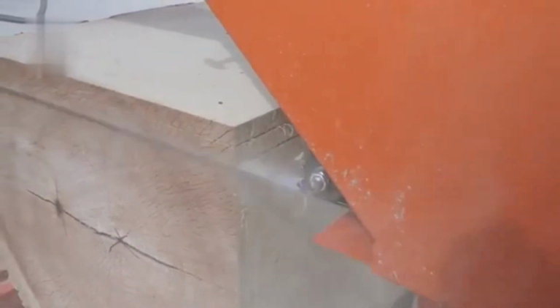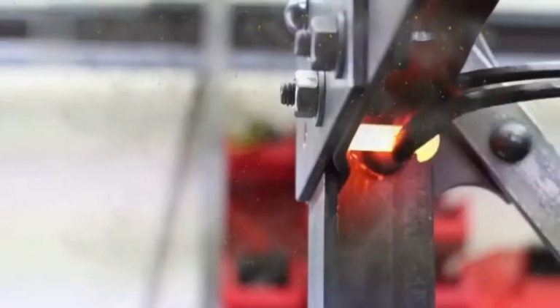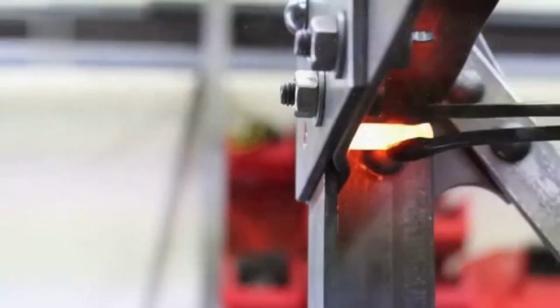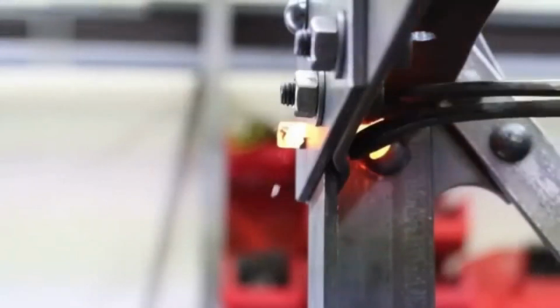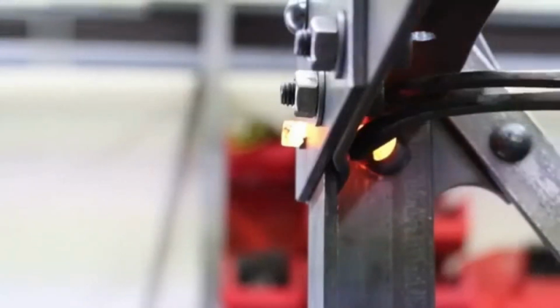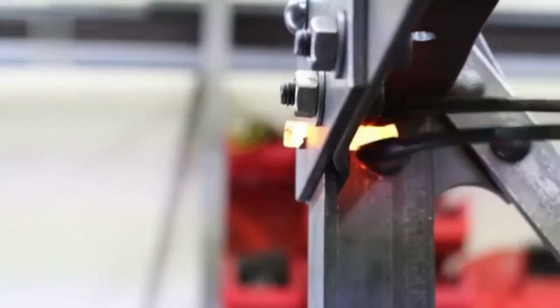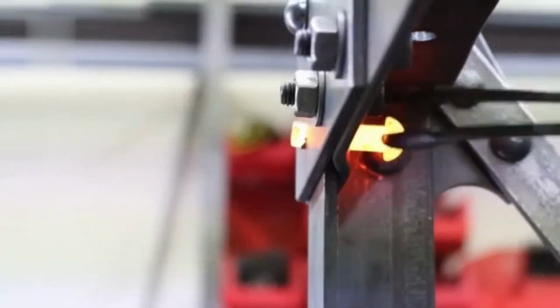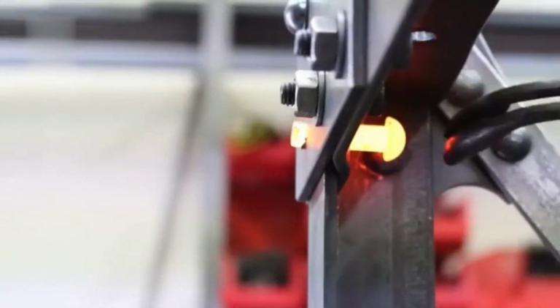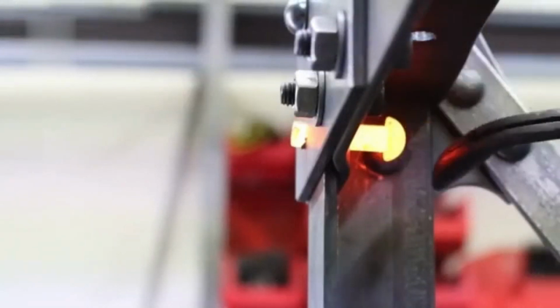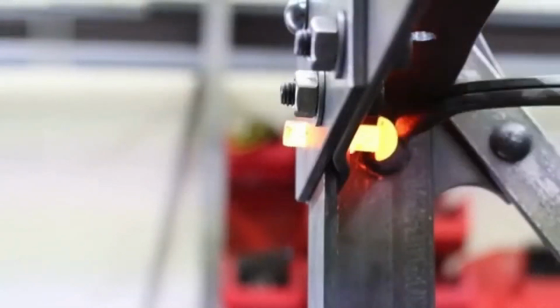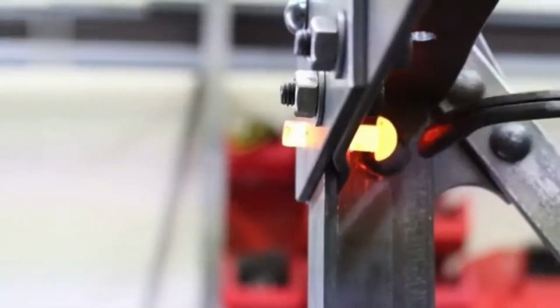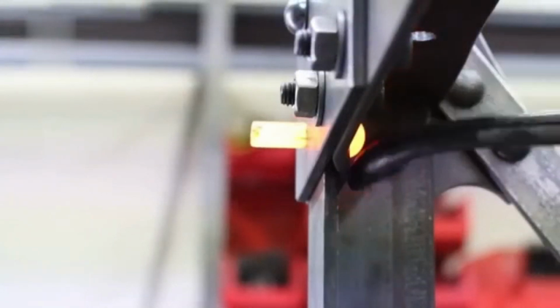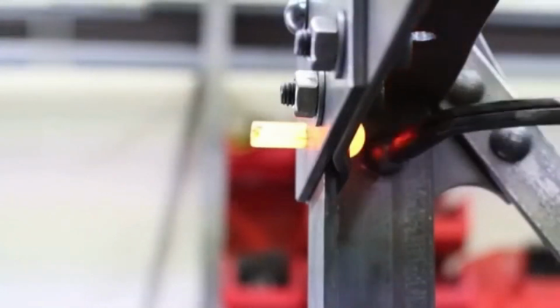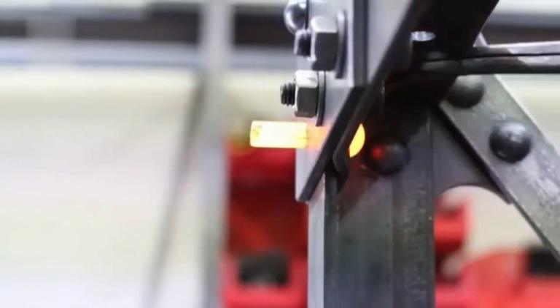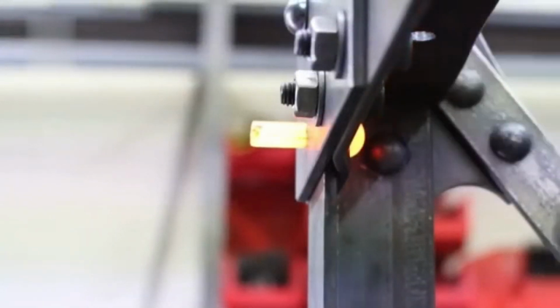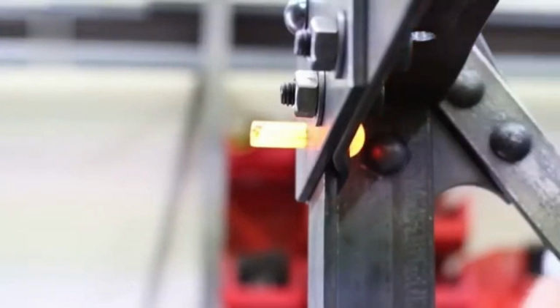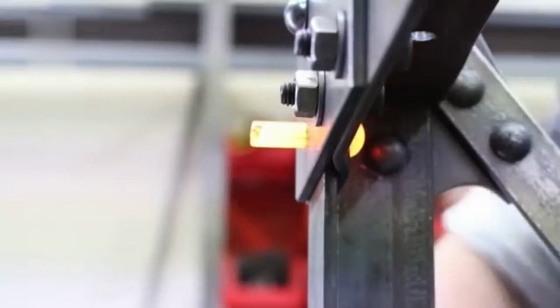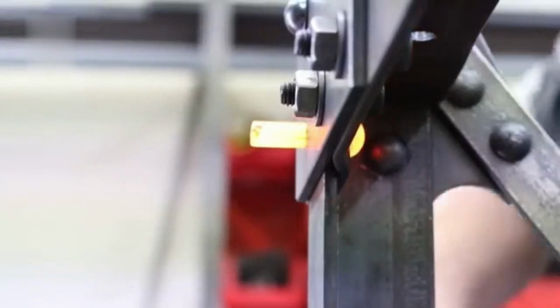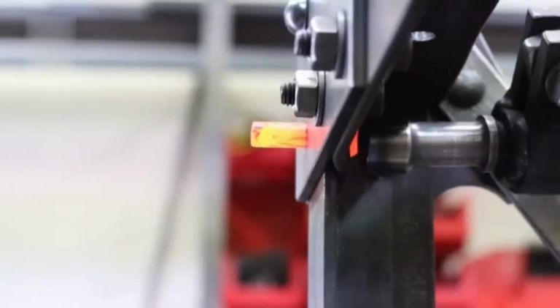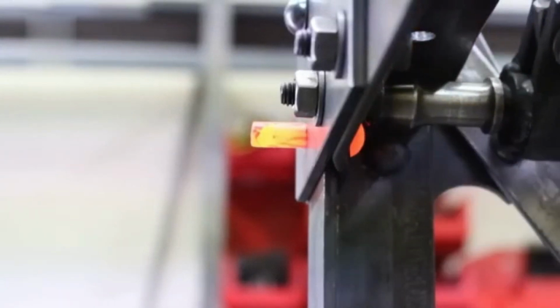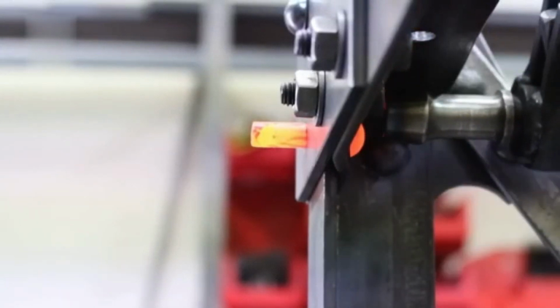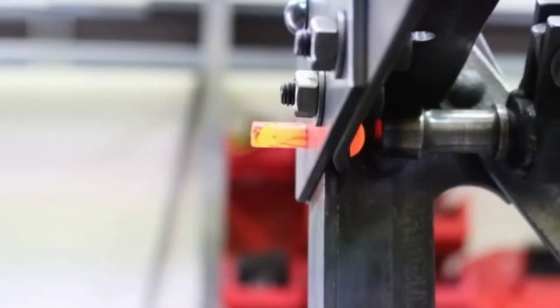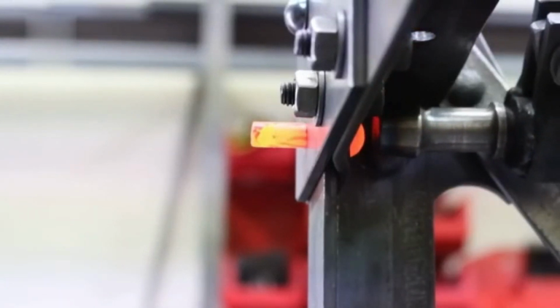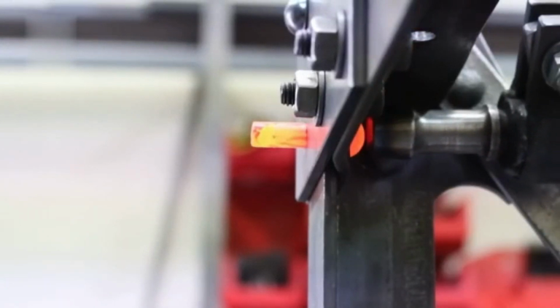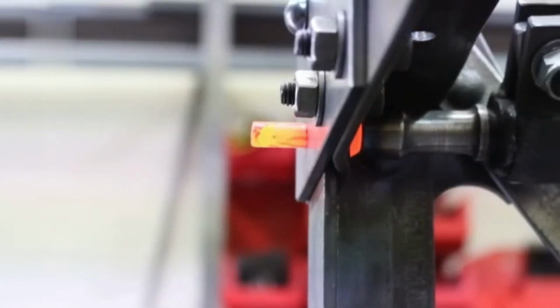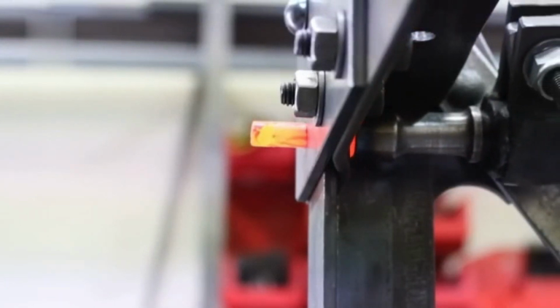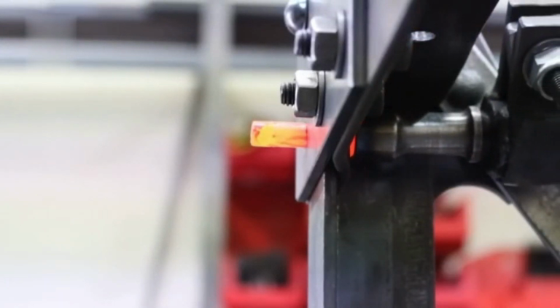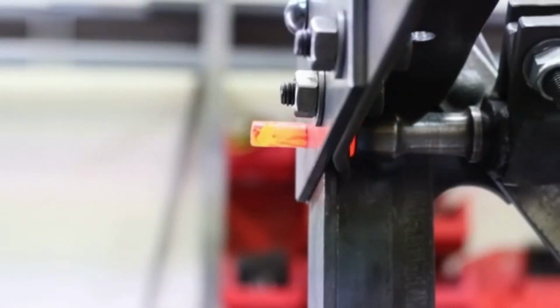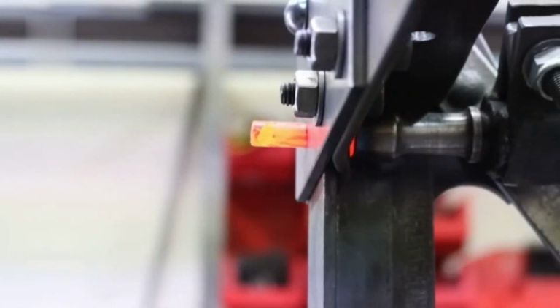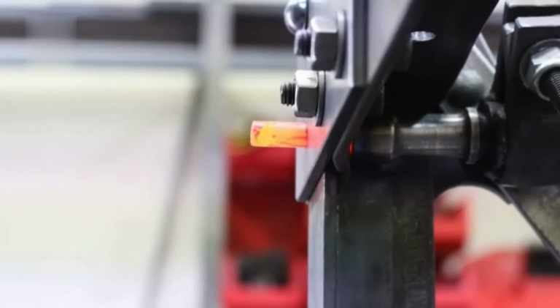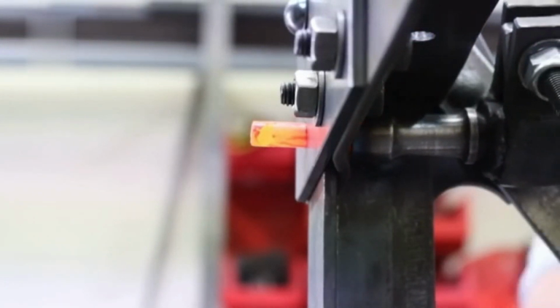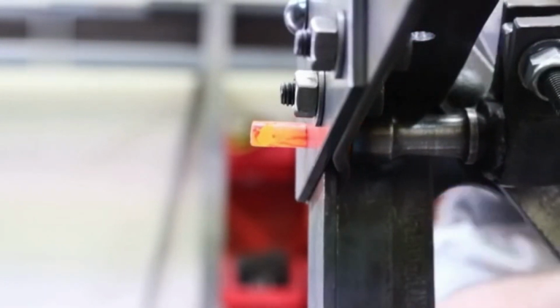We'll also observe the process of hot riveting, where rivets are heated to 2,000 degrees Fahrenheit and driven into place with pneumatic hammers.